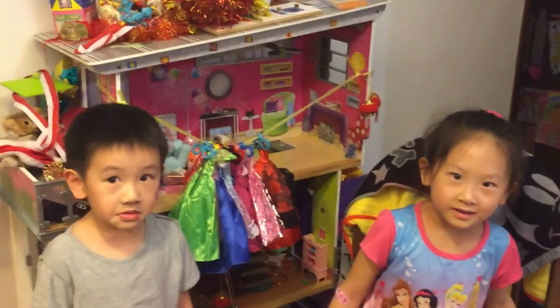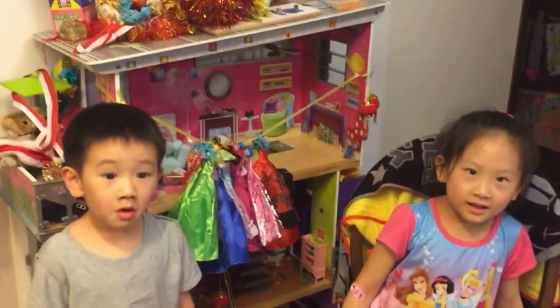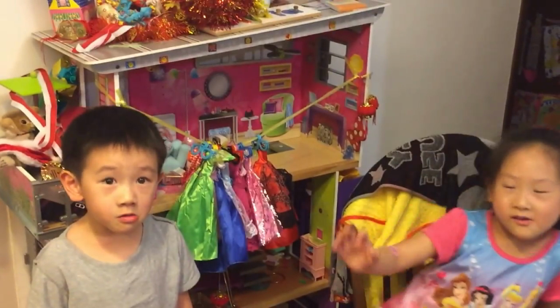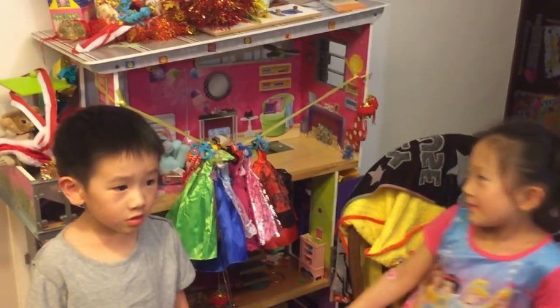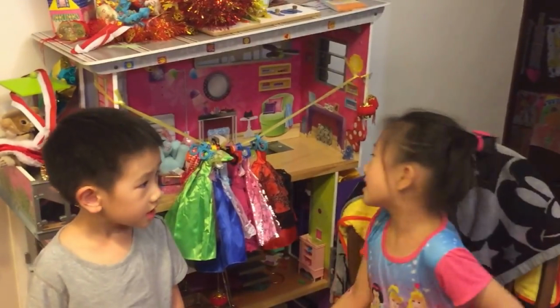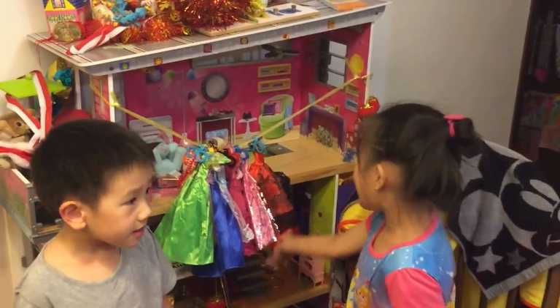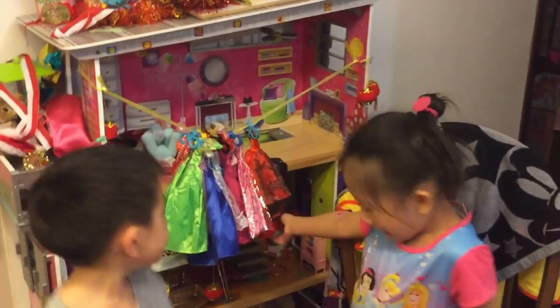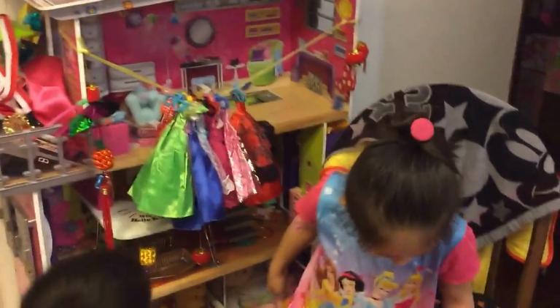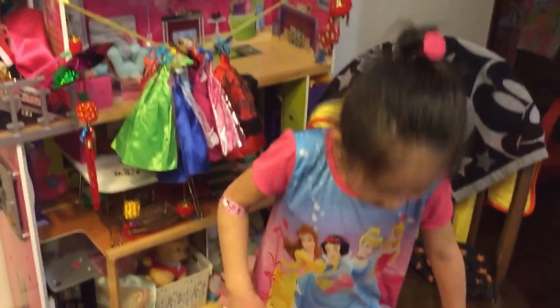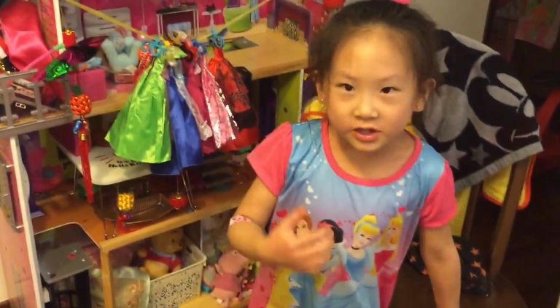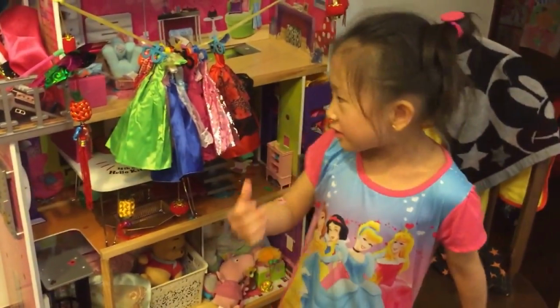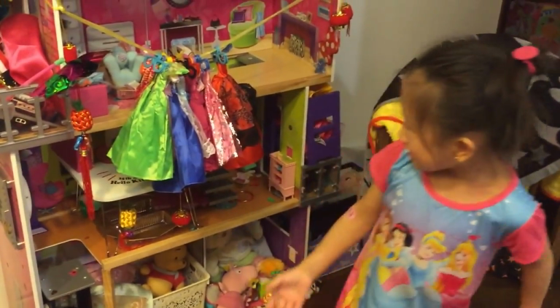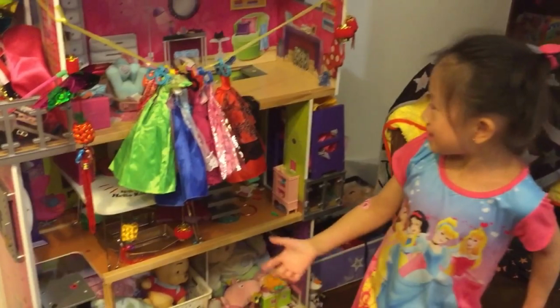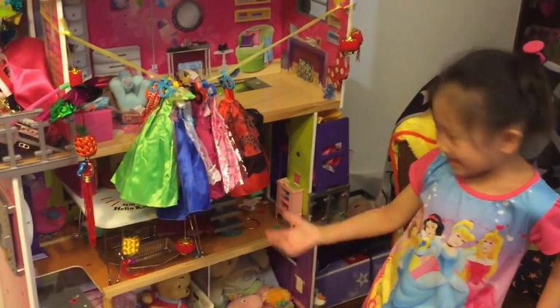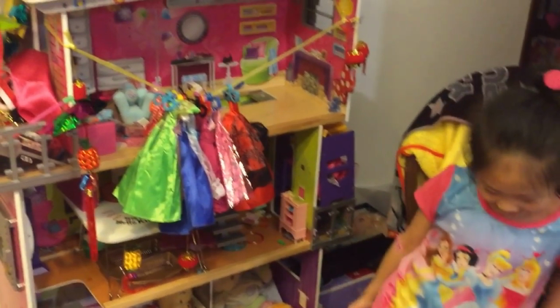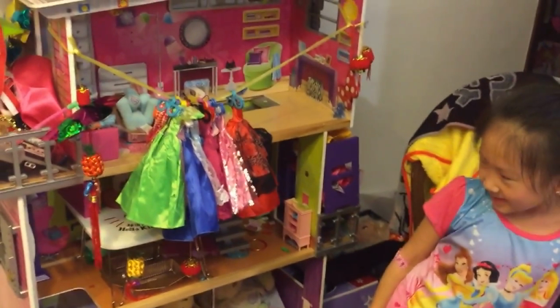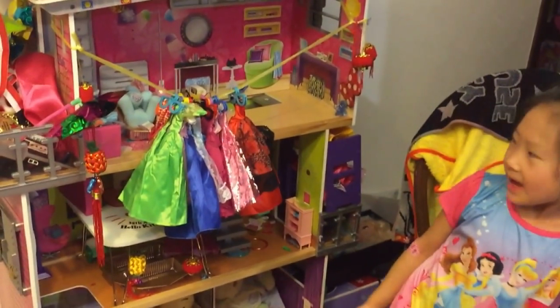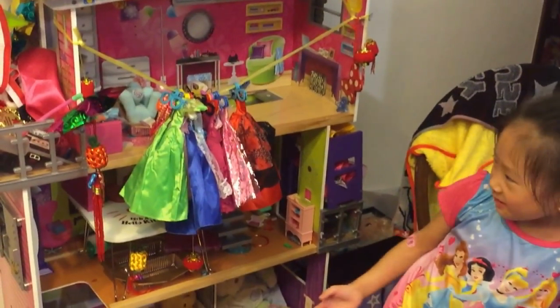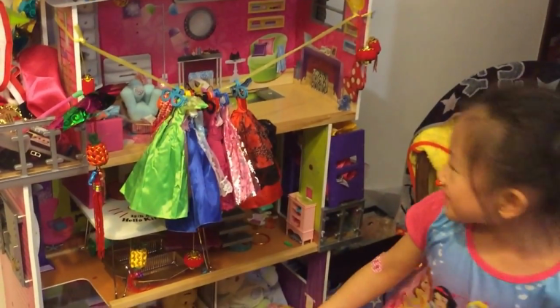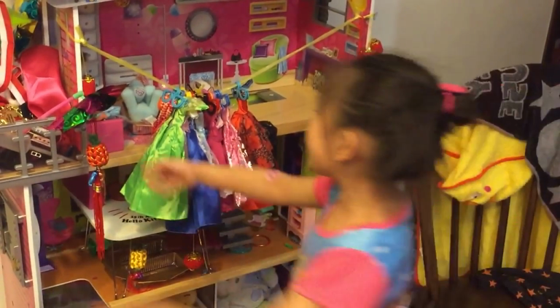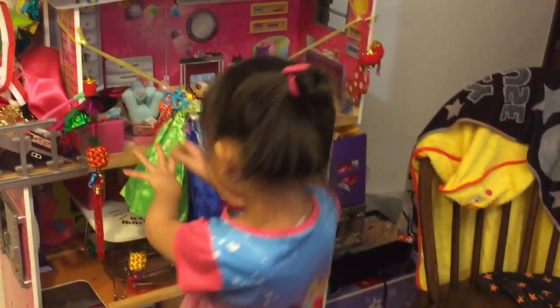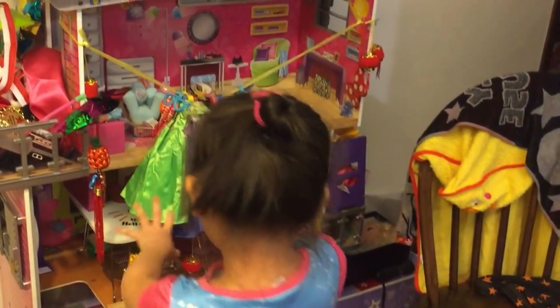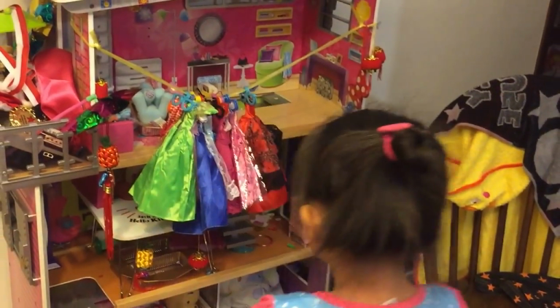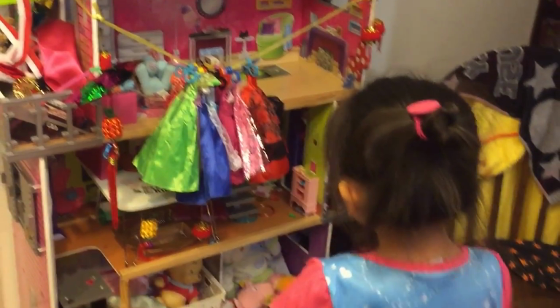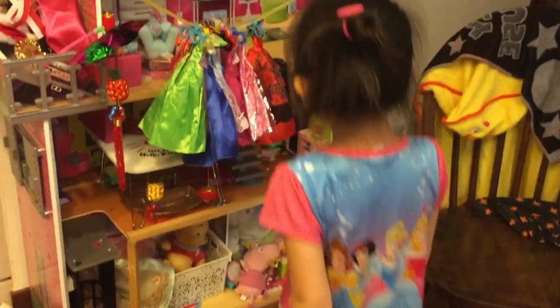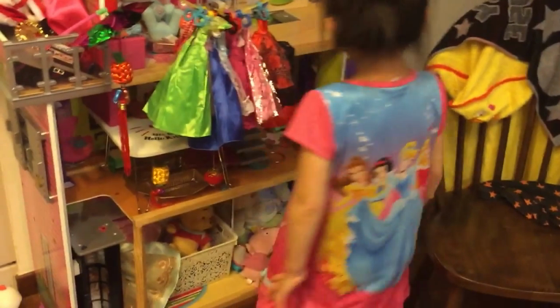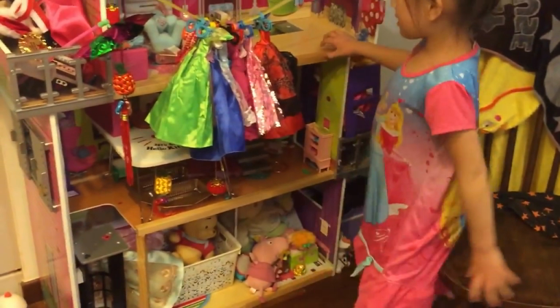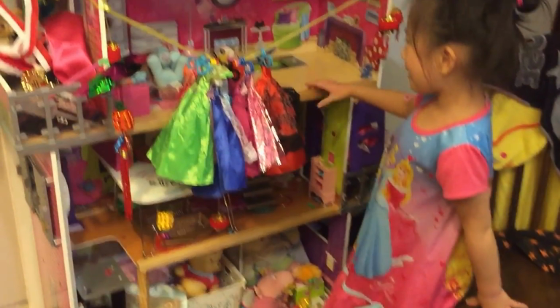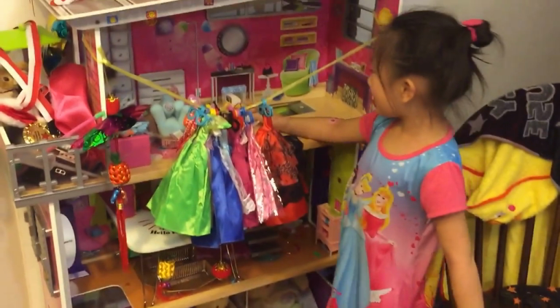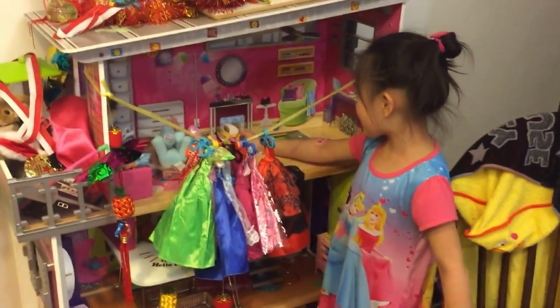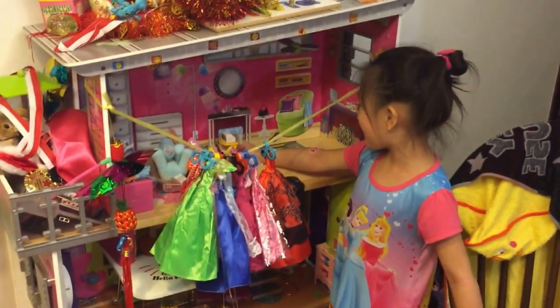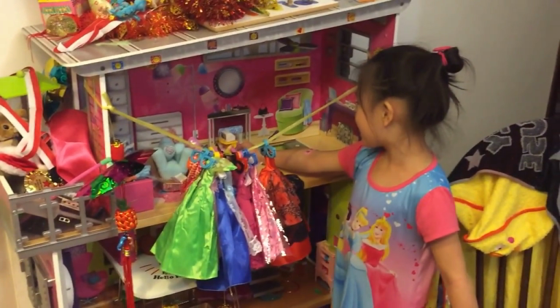Hello everybody! Today I'm going to show you this. And I always like mixing it because I really like it because I want to mix it.